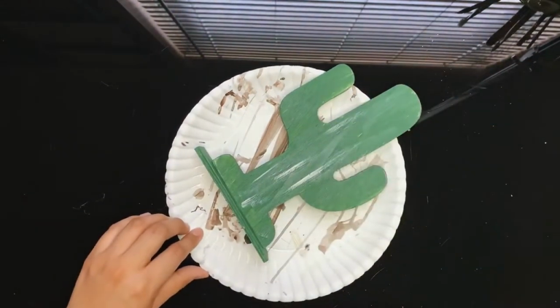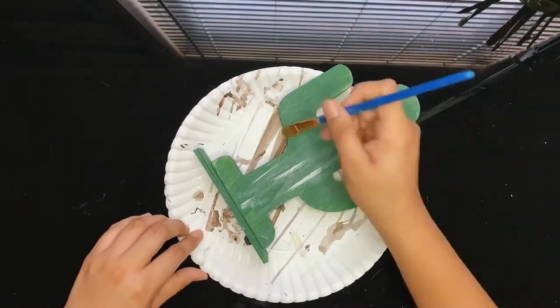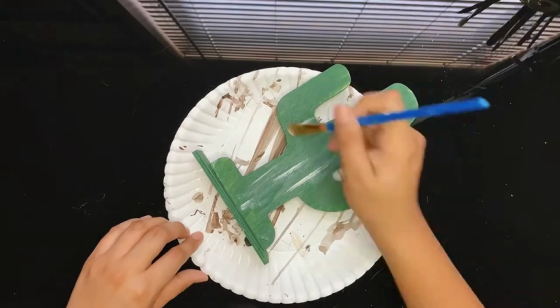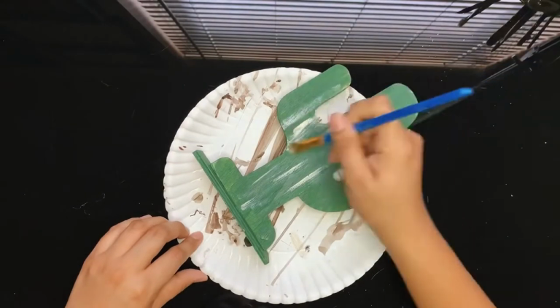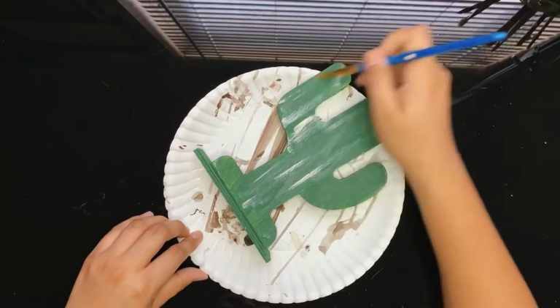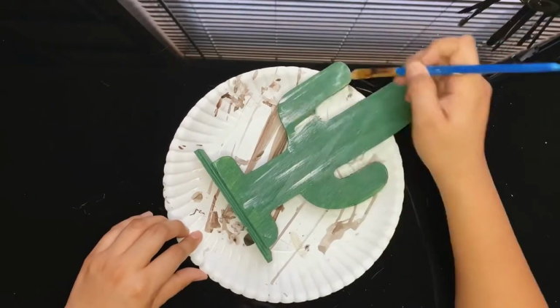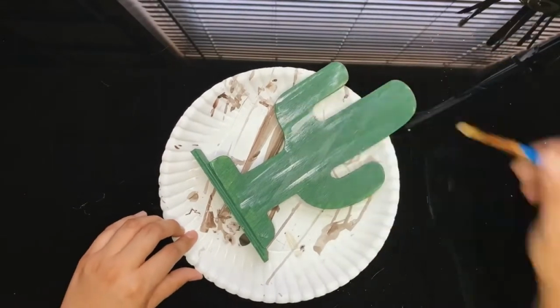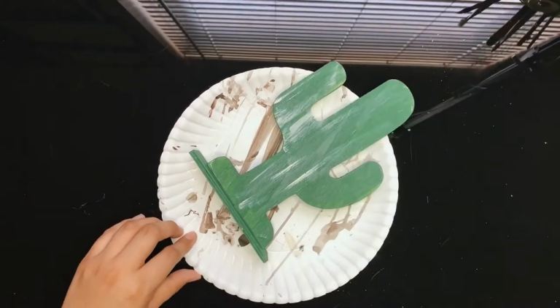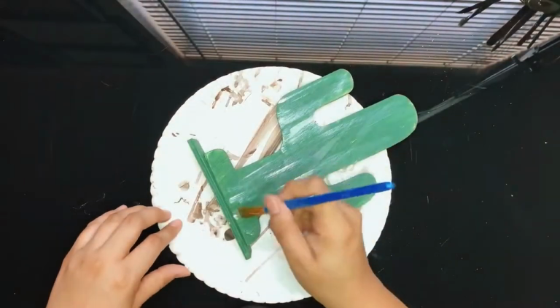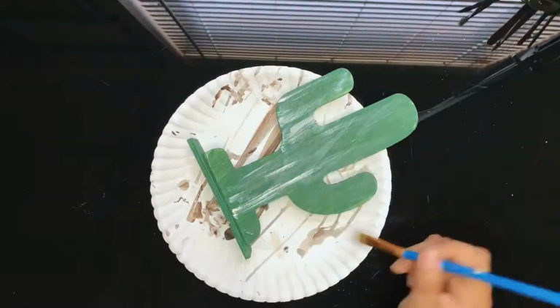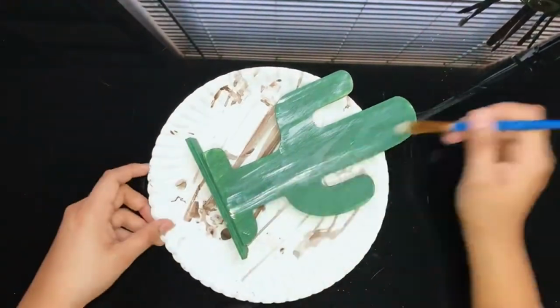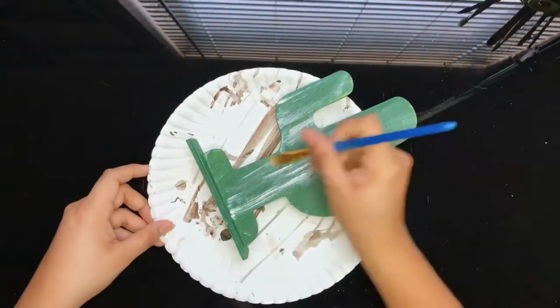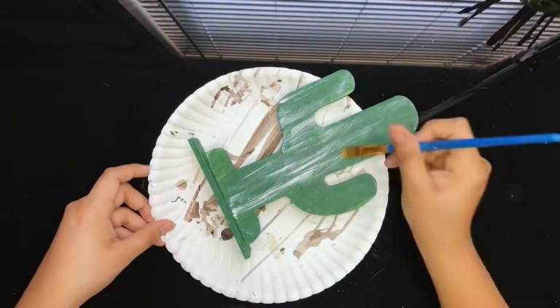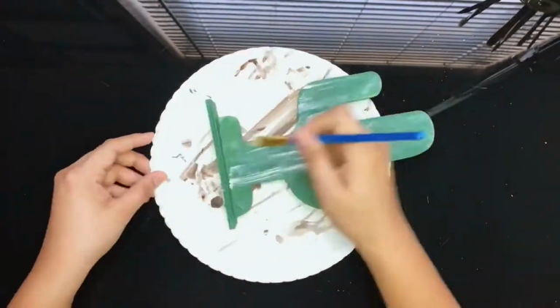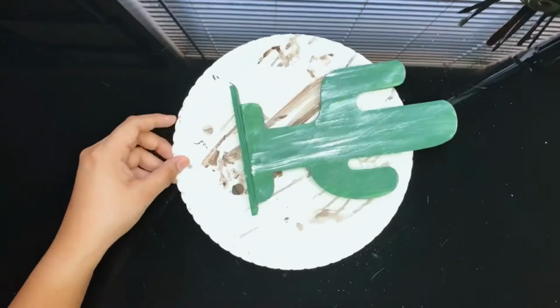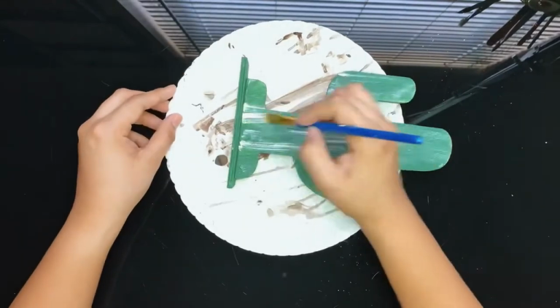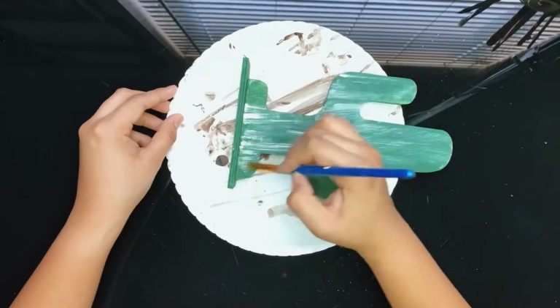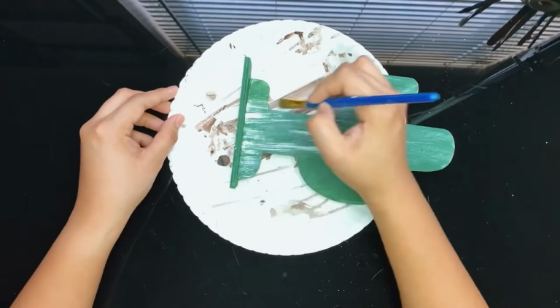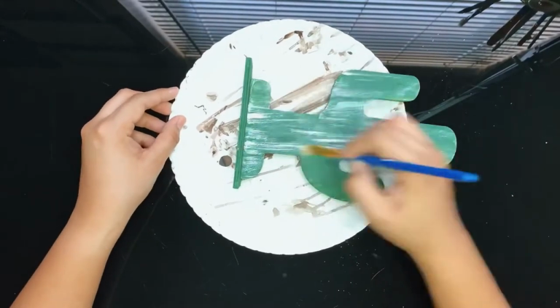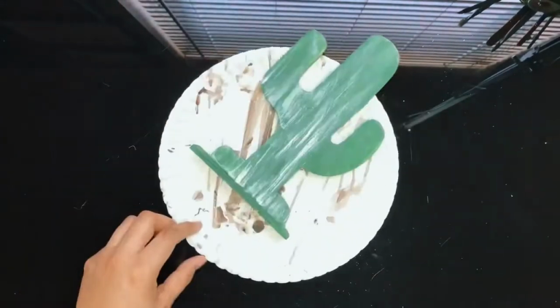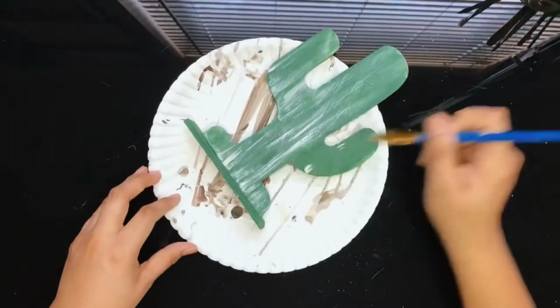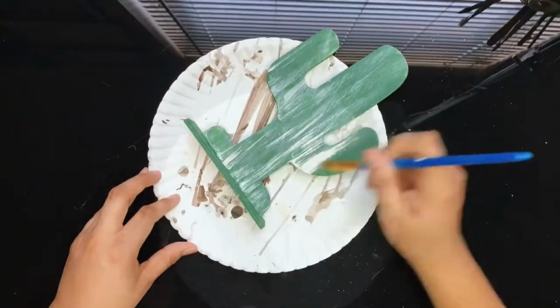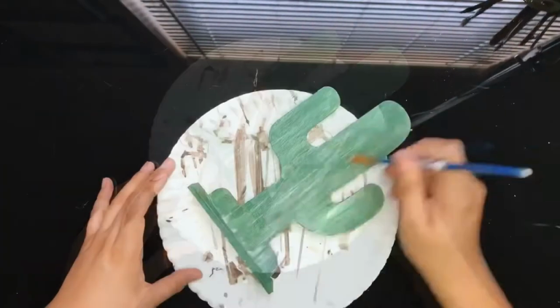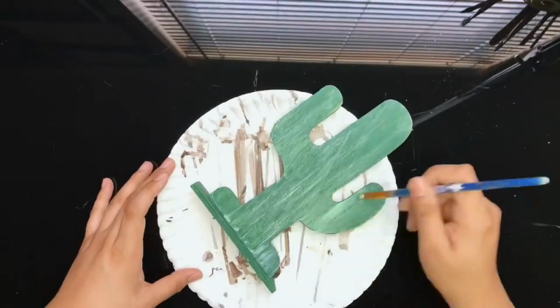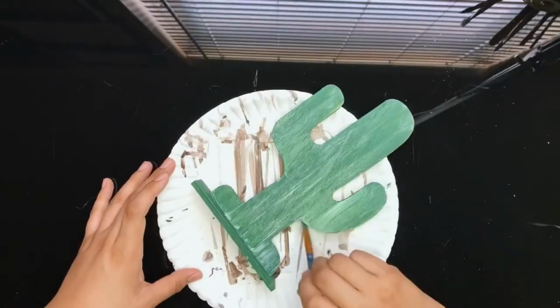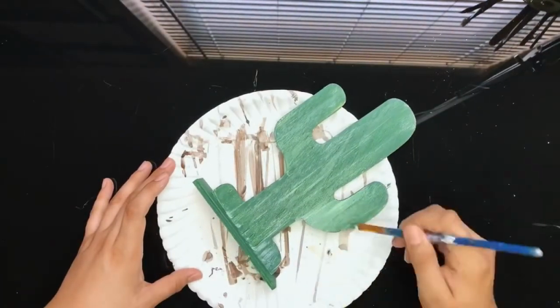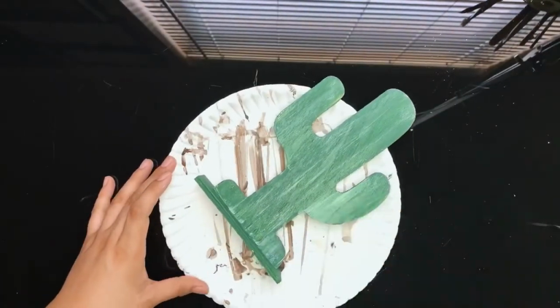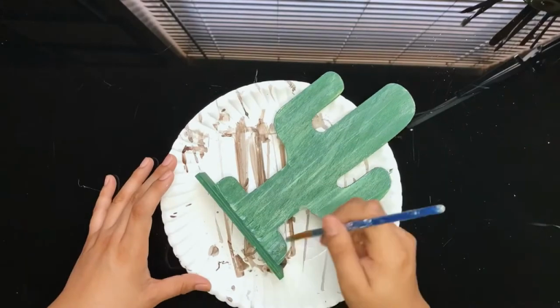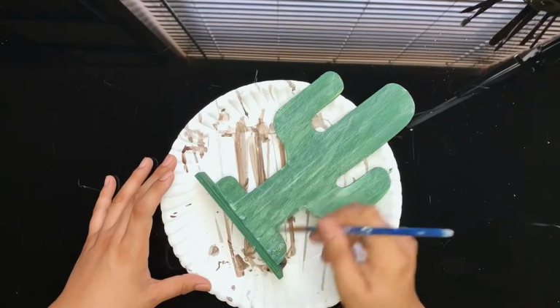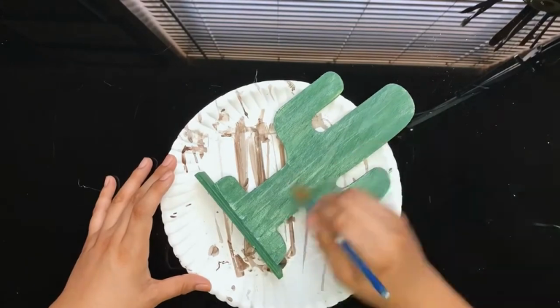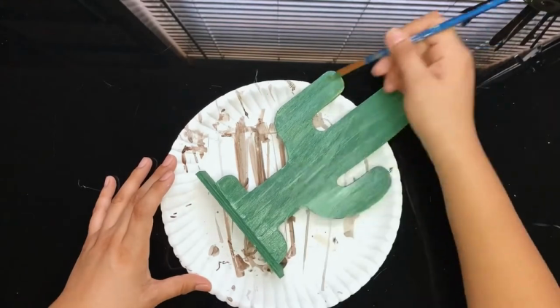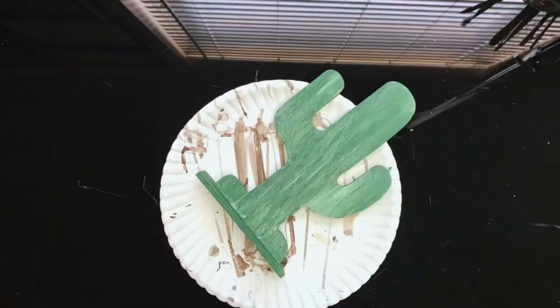I'm simply adding a few strokes all over. I did go back and played with the colors and blended them until I reached the shade I wanted.